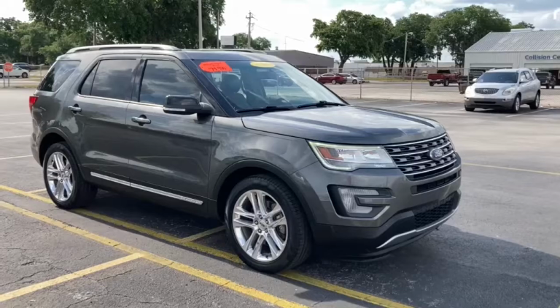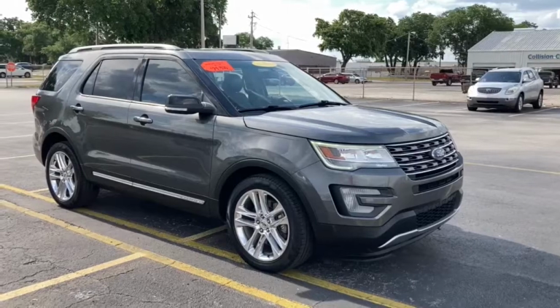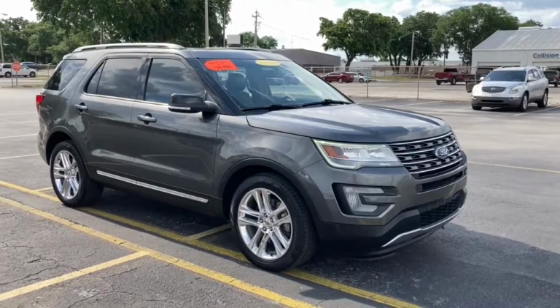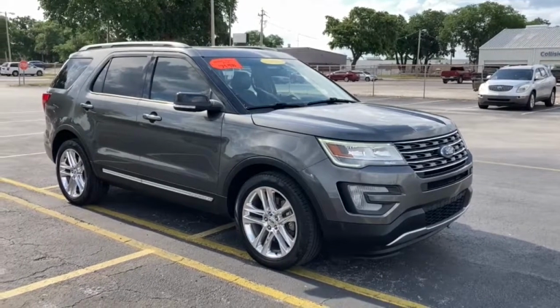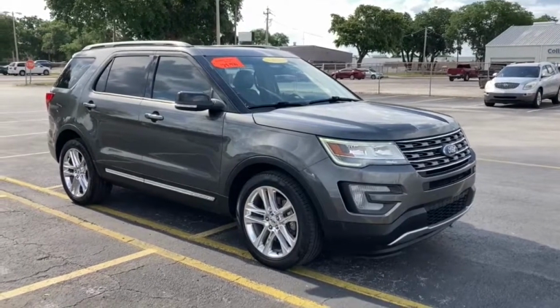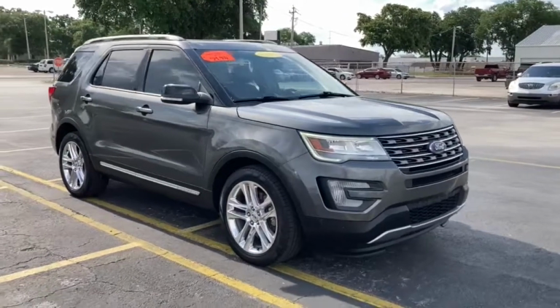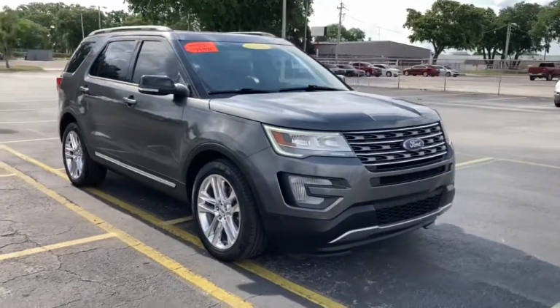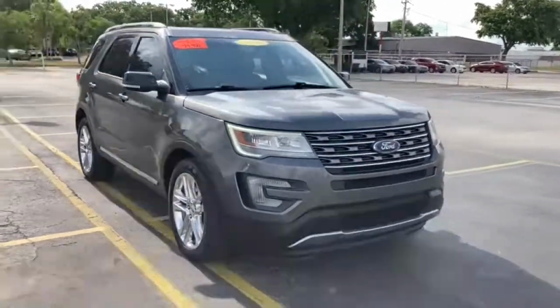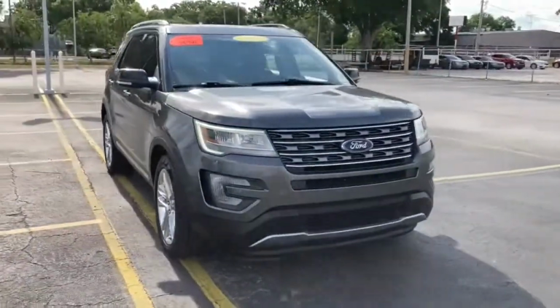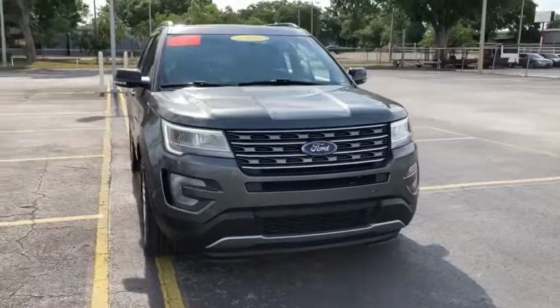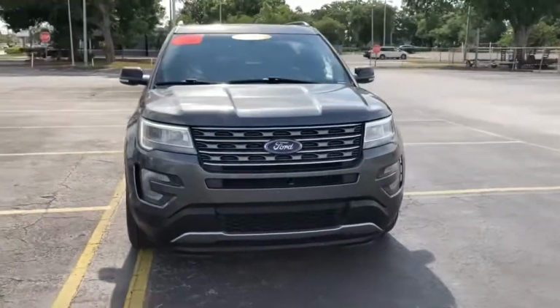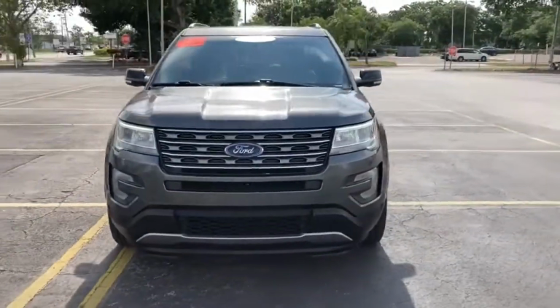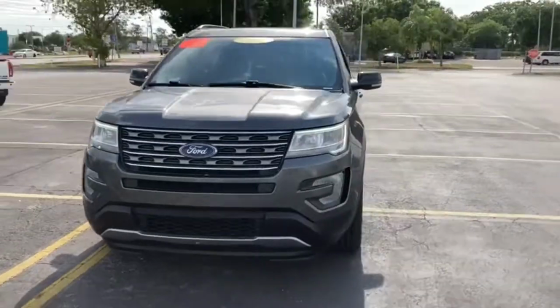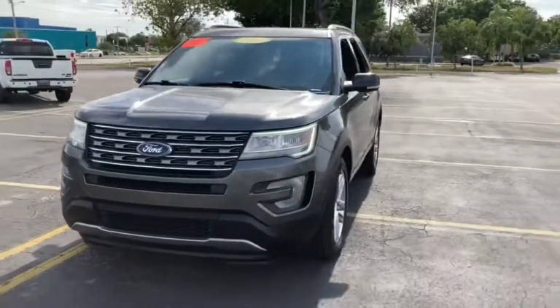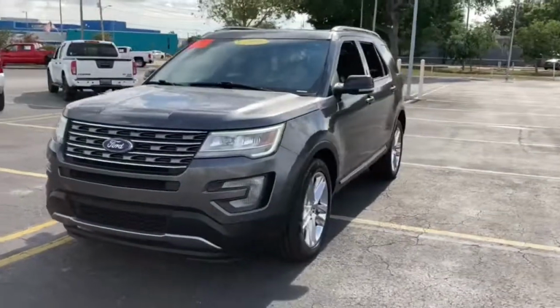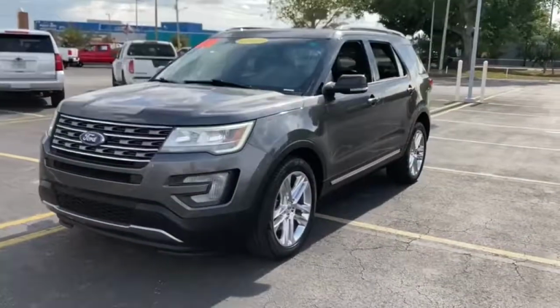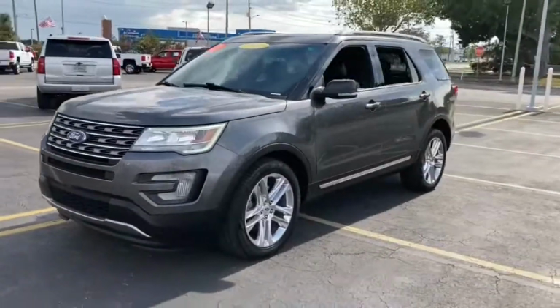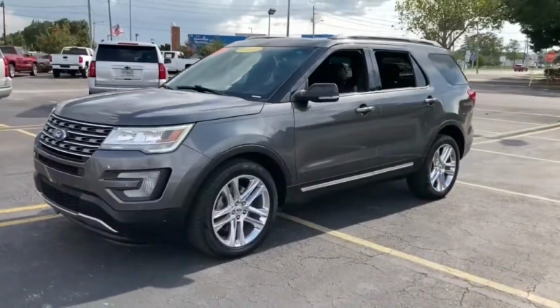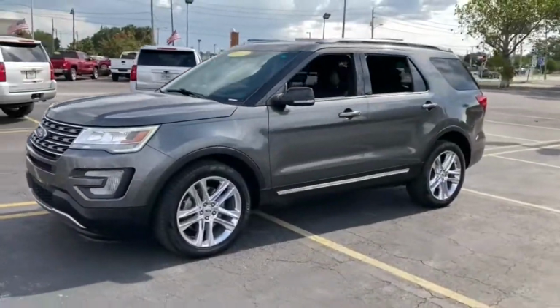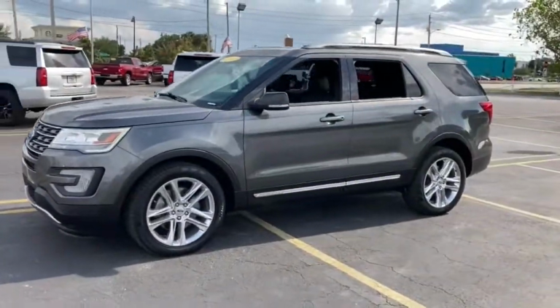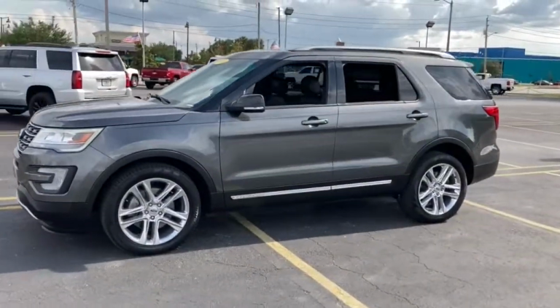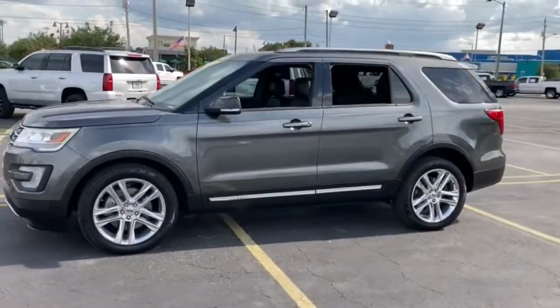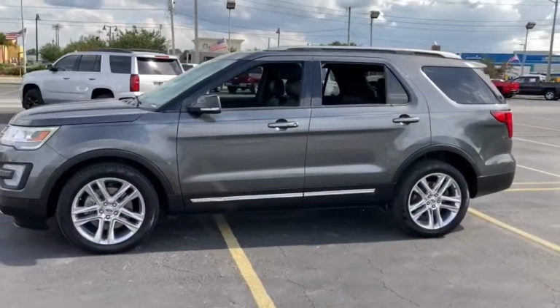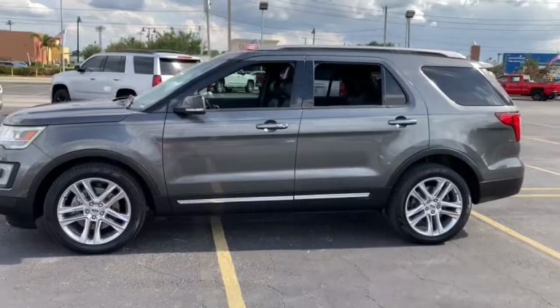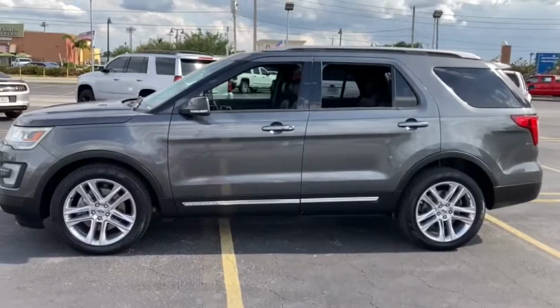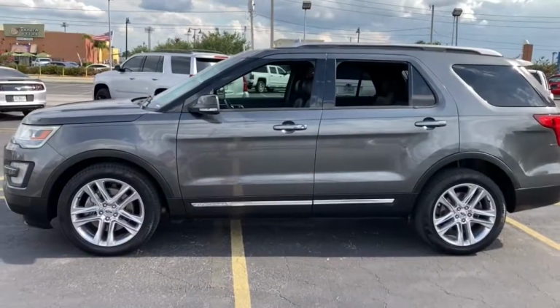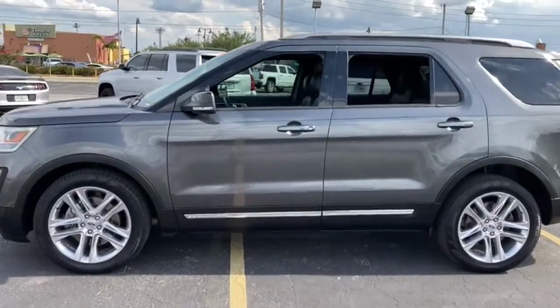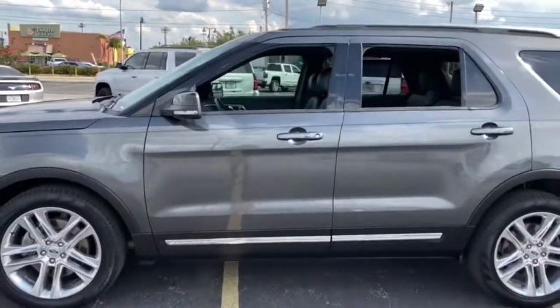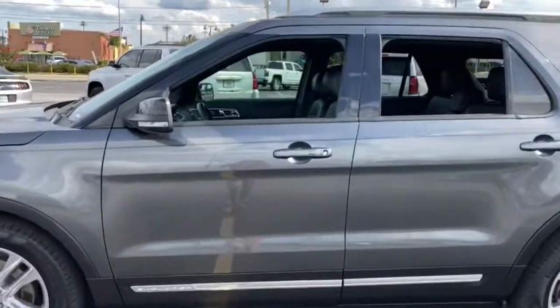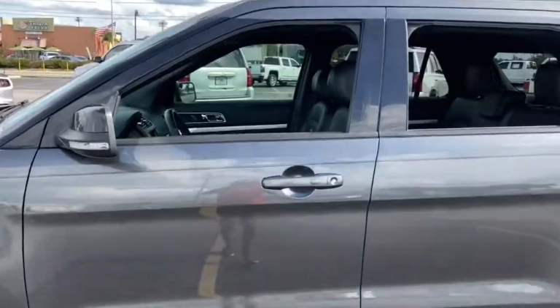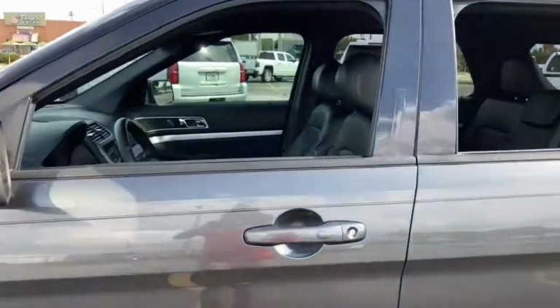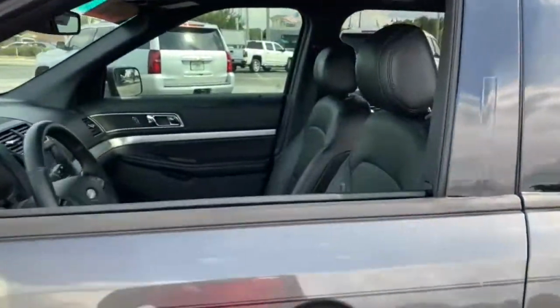Check out this 2017 Ford Explorer. This vehicle is an outstanding buy with fewer than 90,000 miles on the odometer. Take on every project with confidence in this spacious, versatile Explorer.